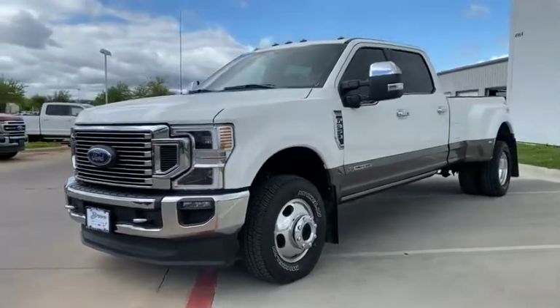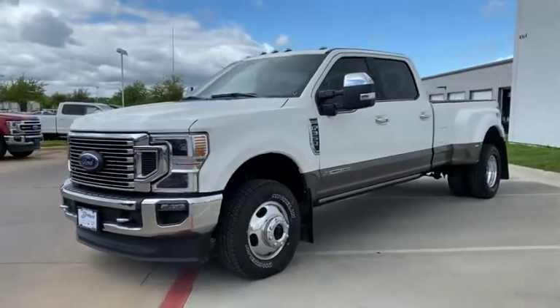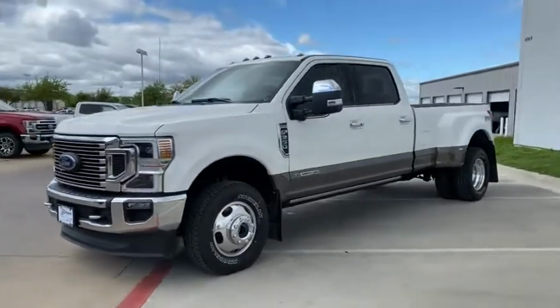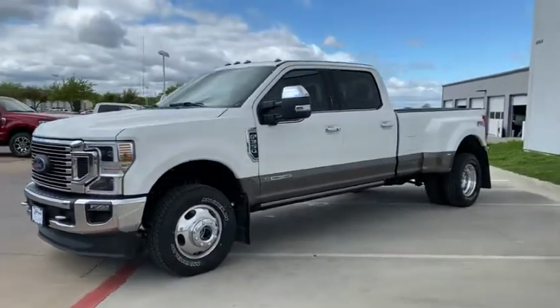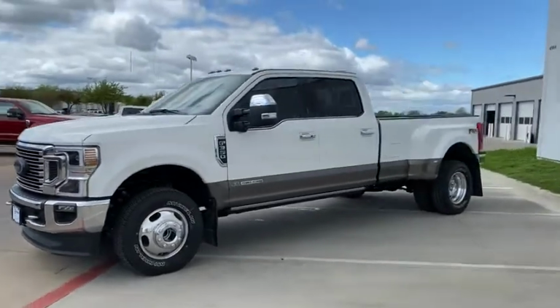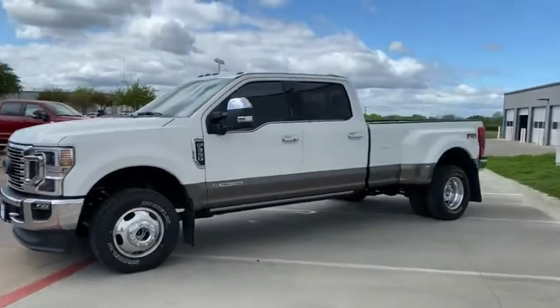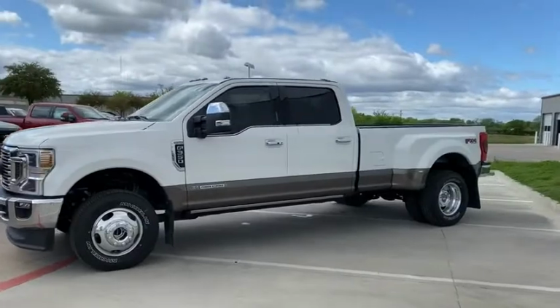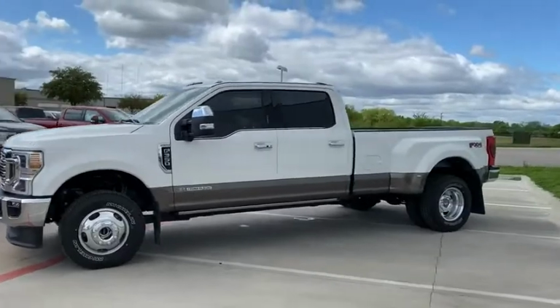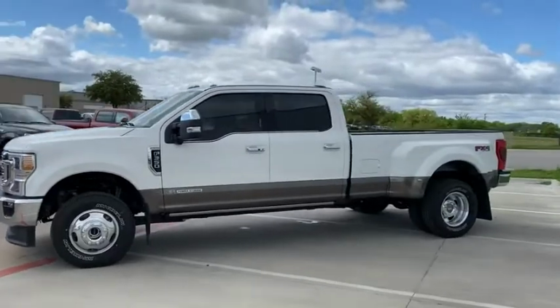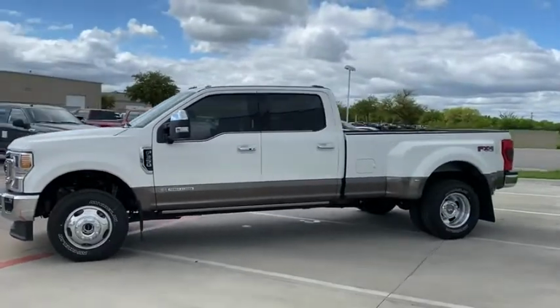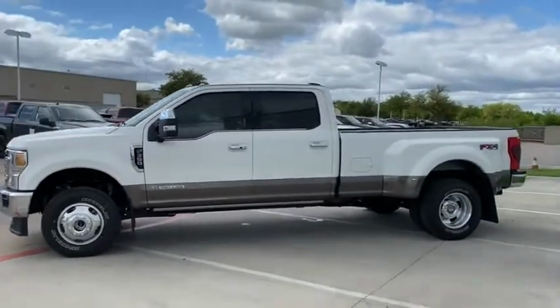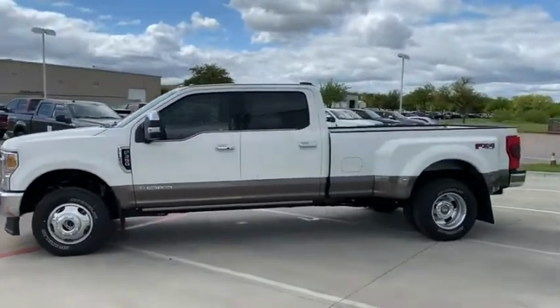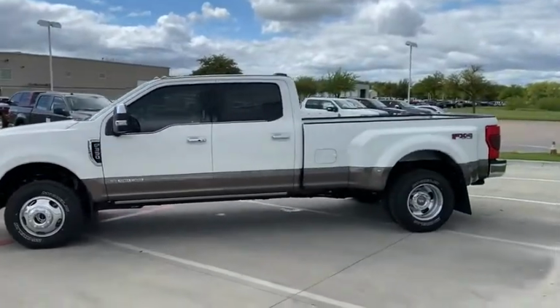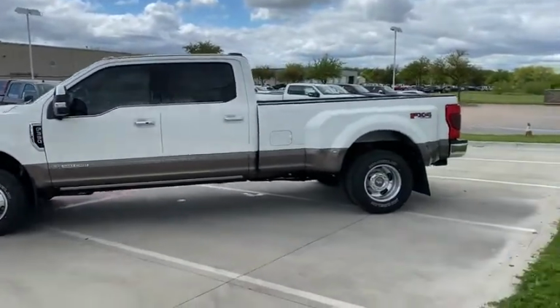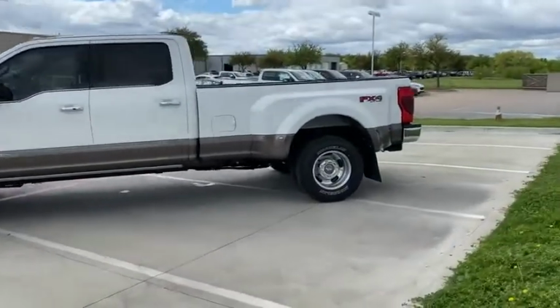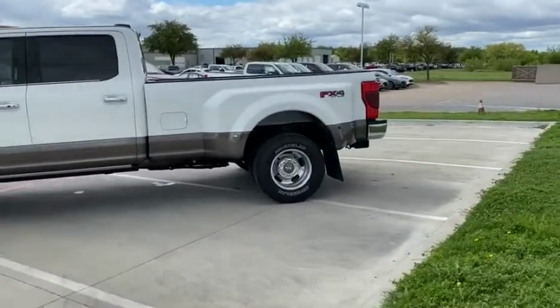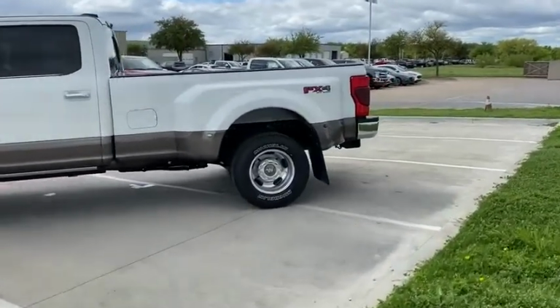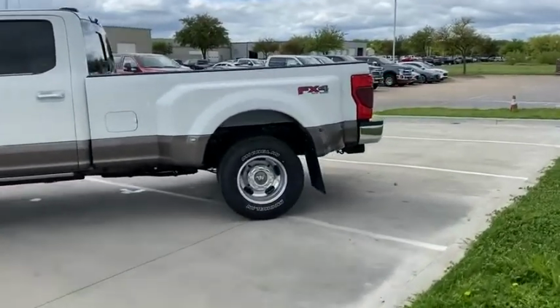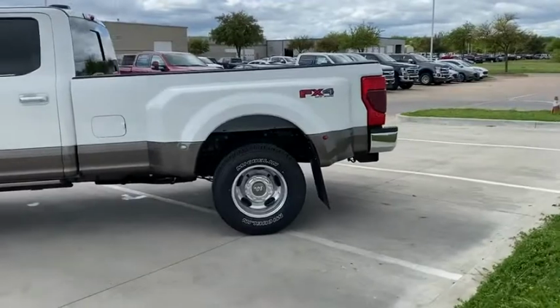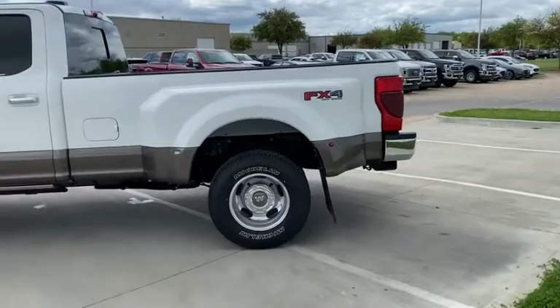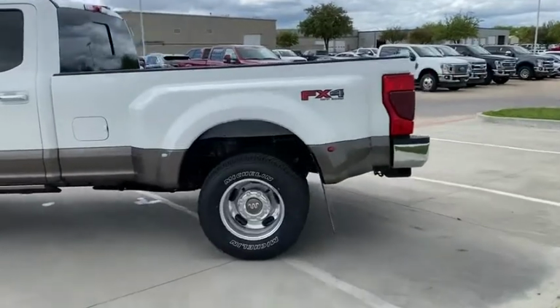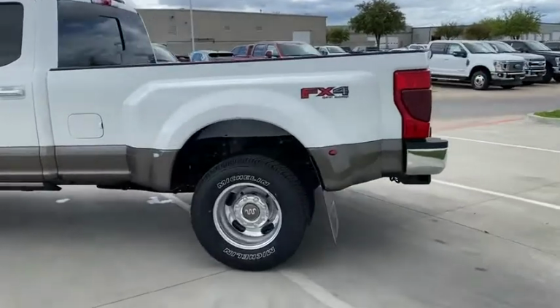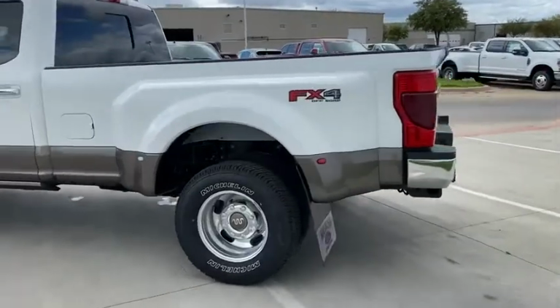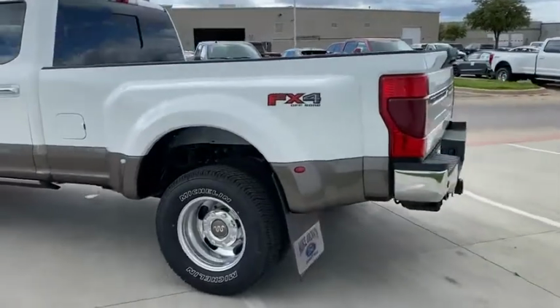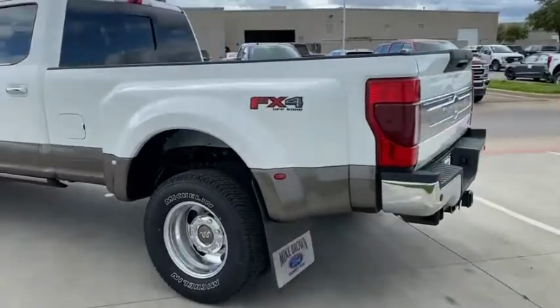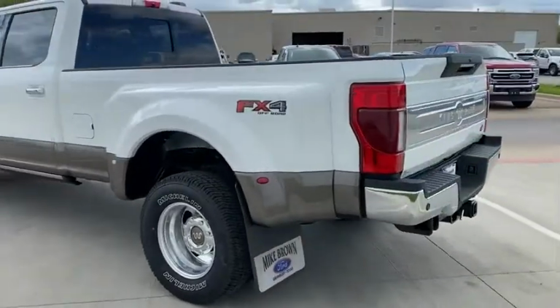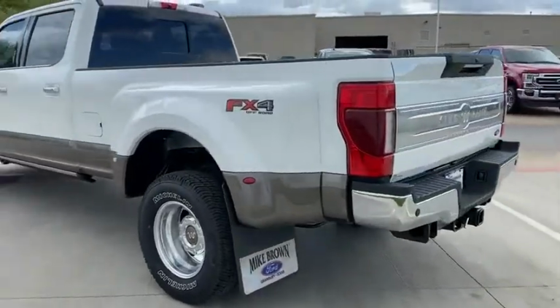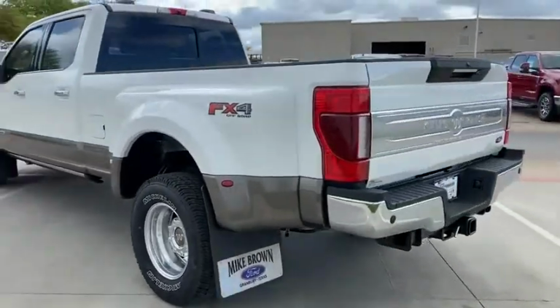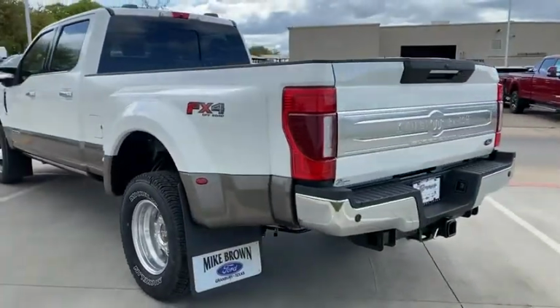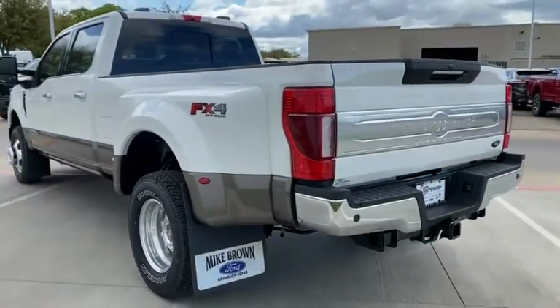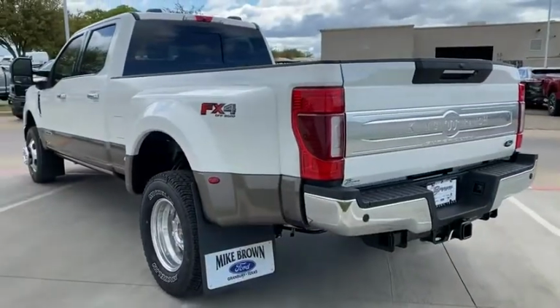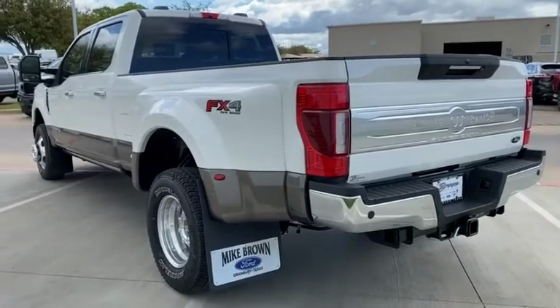Here are some of this vehicle's great options: engine block heater, chrome package, adaptive cruise control. If affordable style and reliability are what you're looking for, this vehicle couldn't be more perfect. Drive it today.